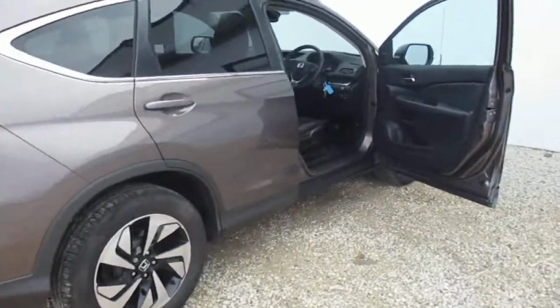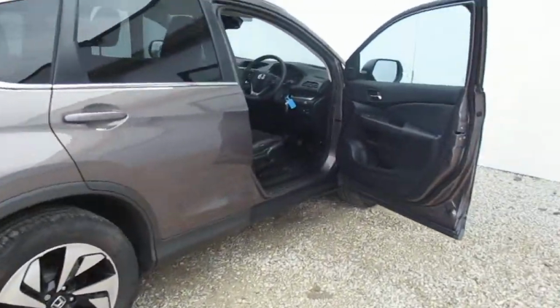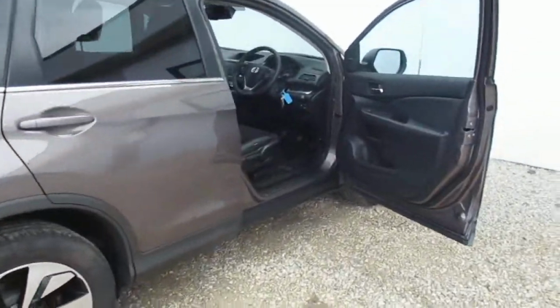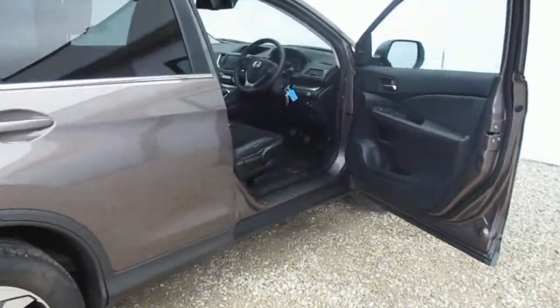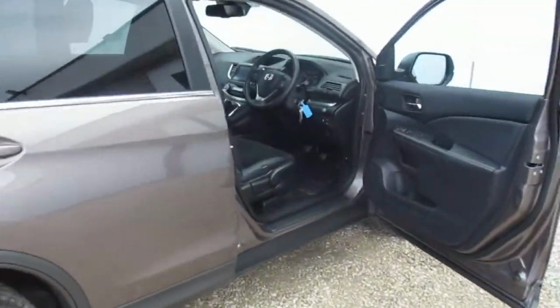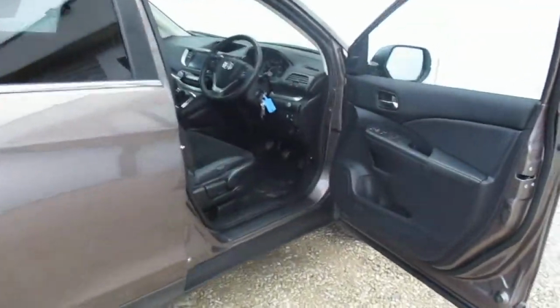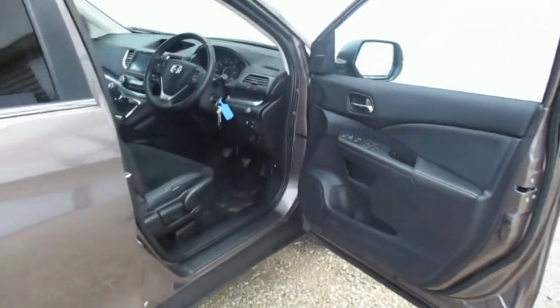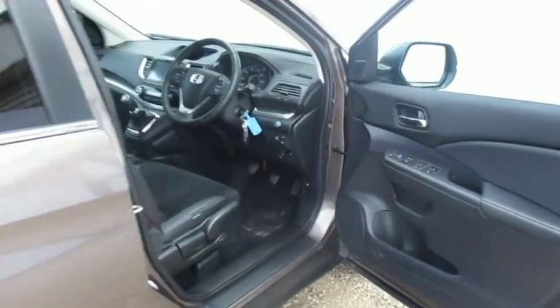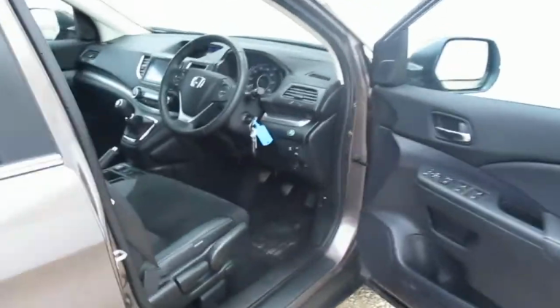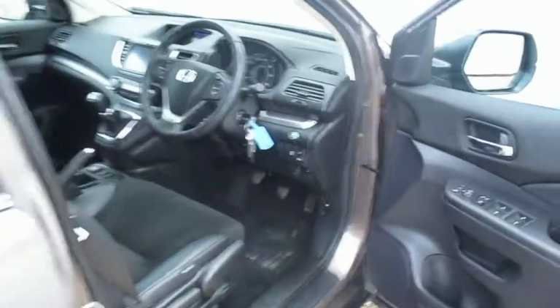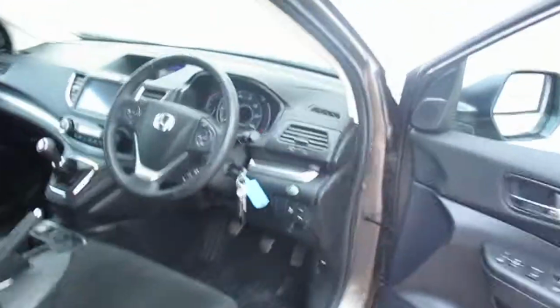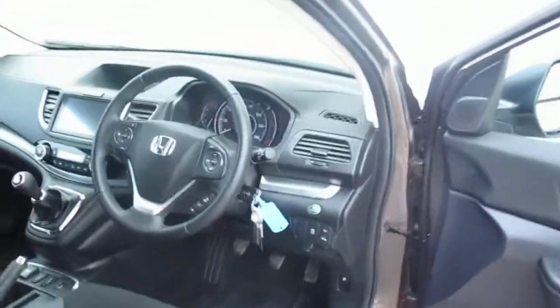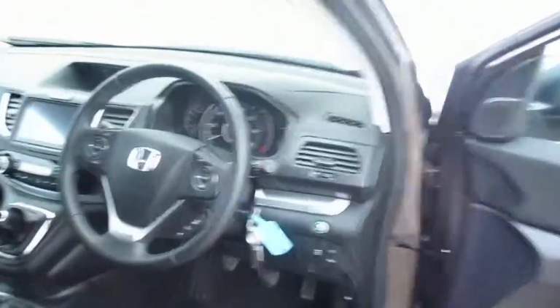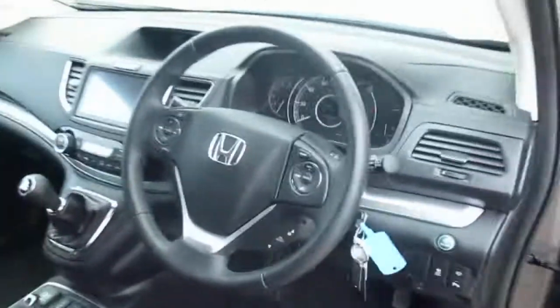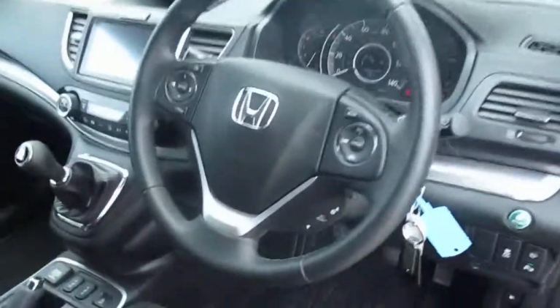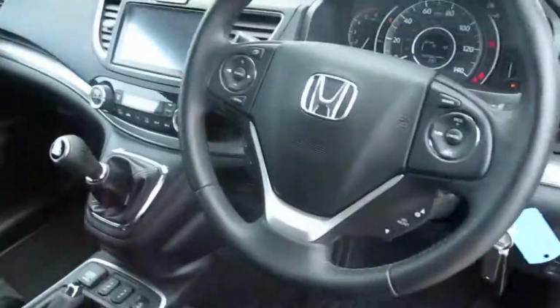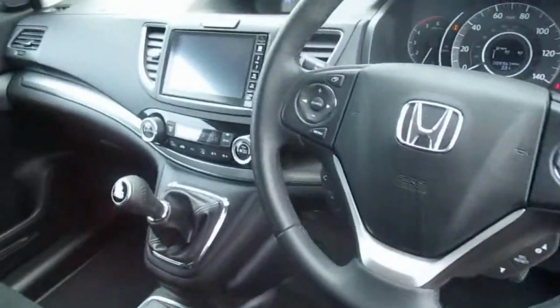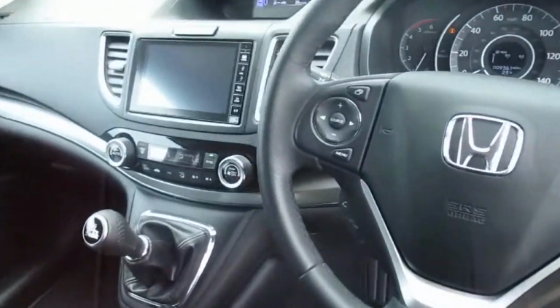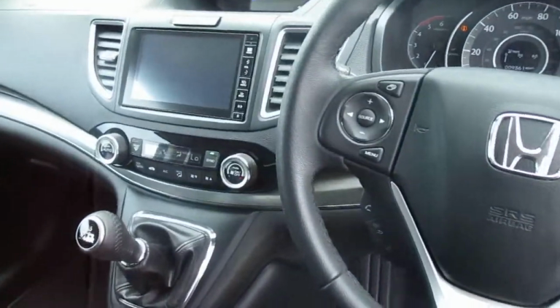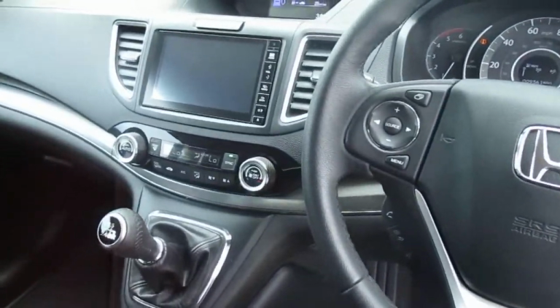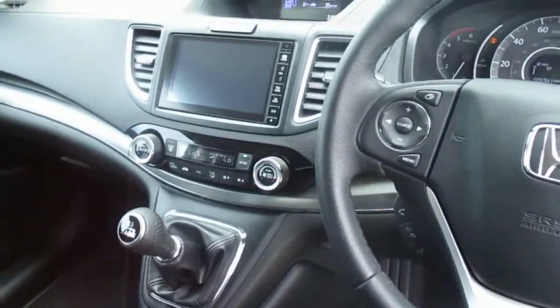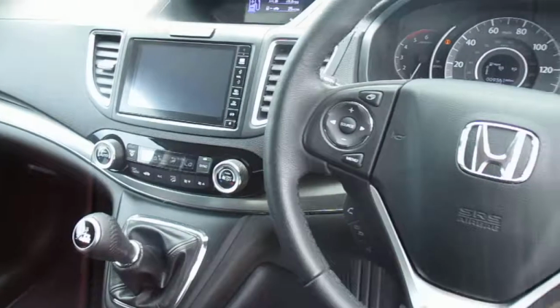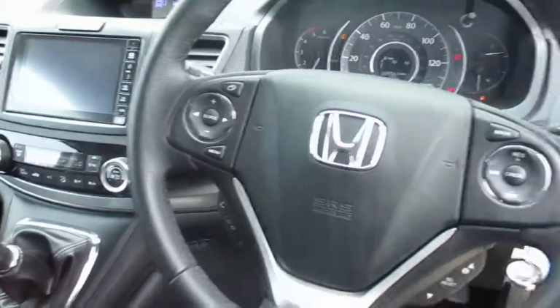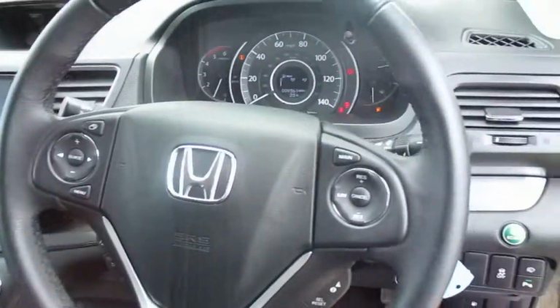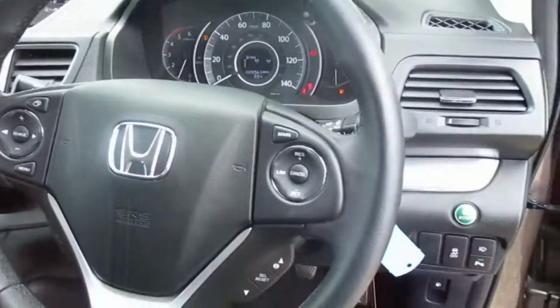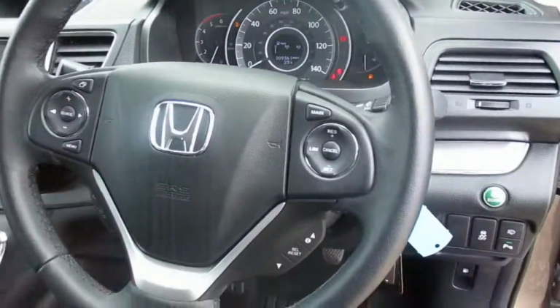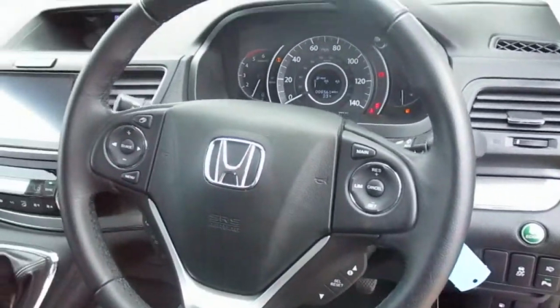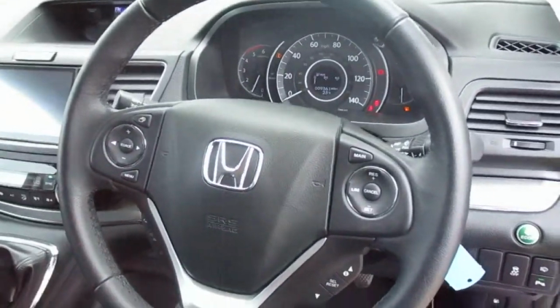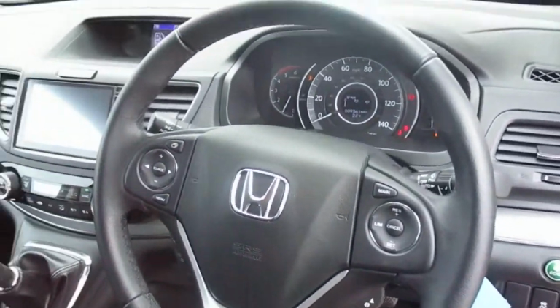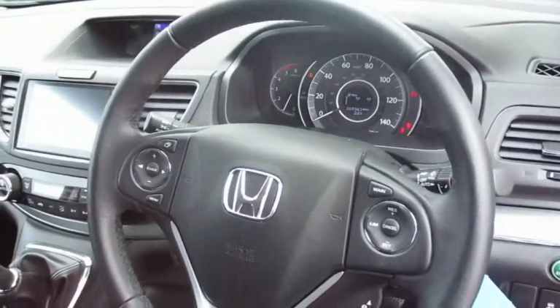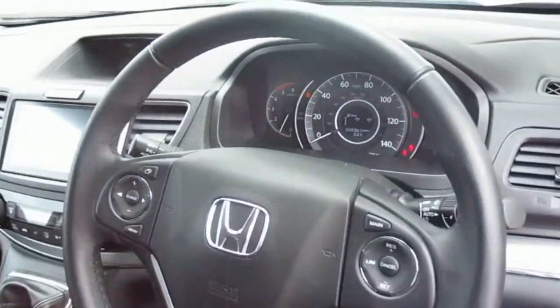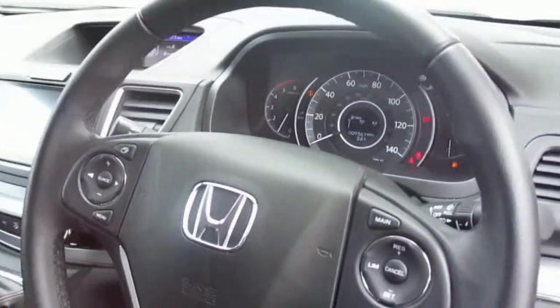It's got a few other features like Bluetooth, hands-free telephone, digital radio, dual zone aircon as you can see there, cruise control, and automatic lights and wipers as well.